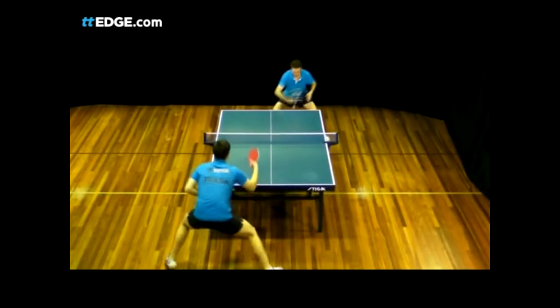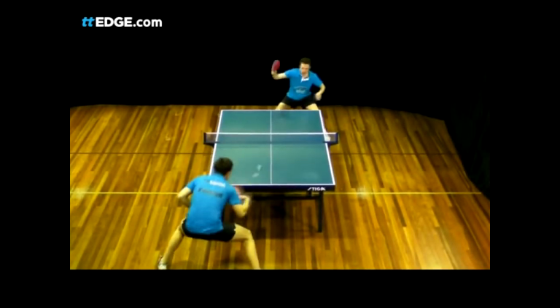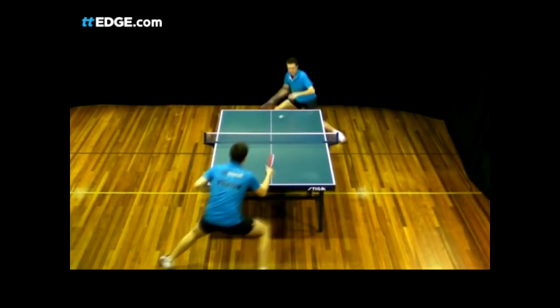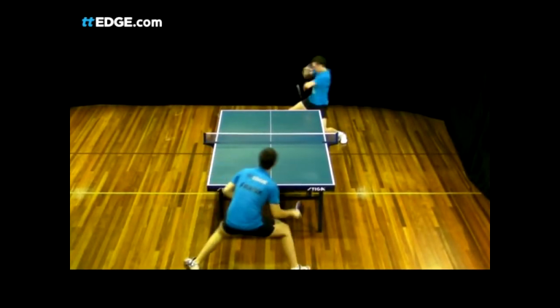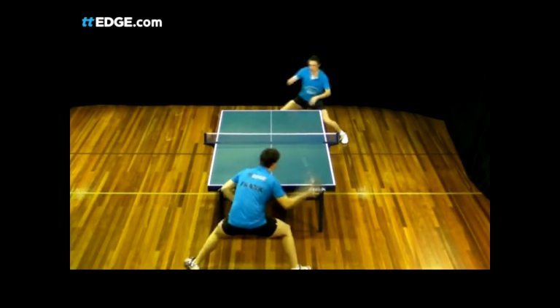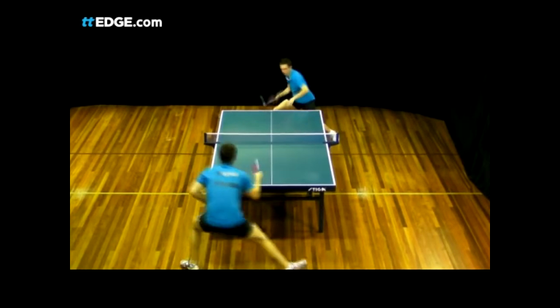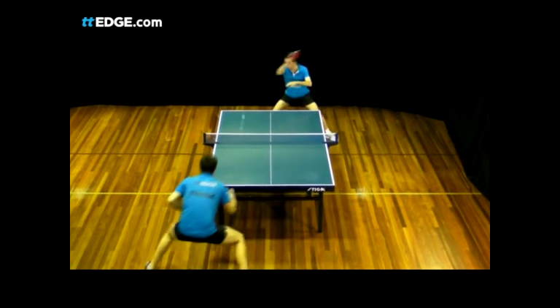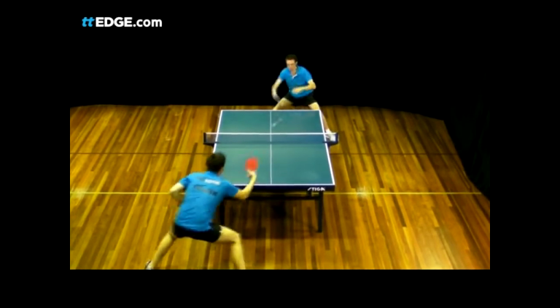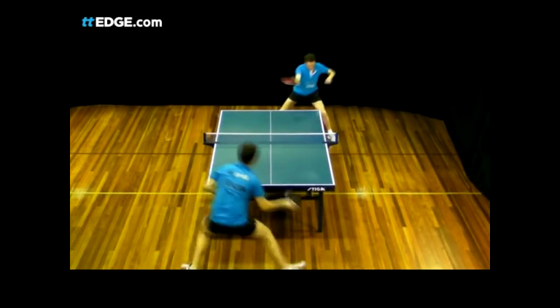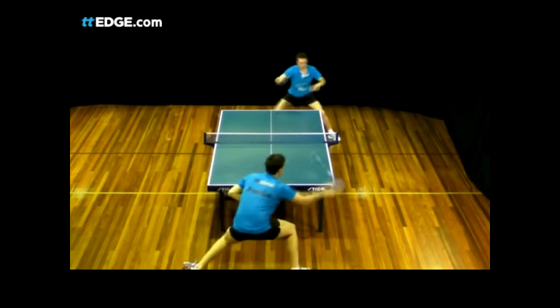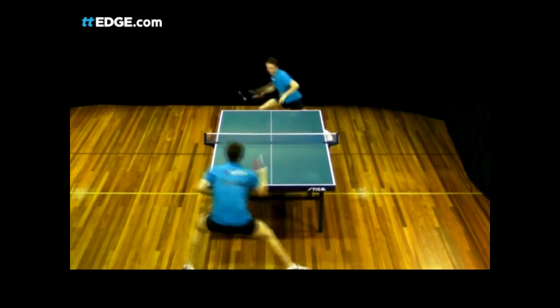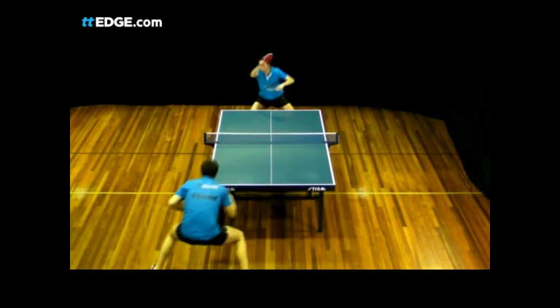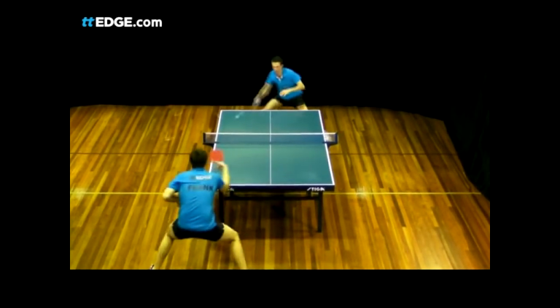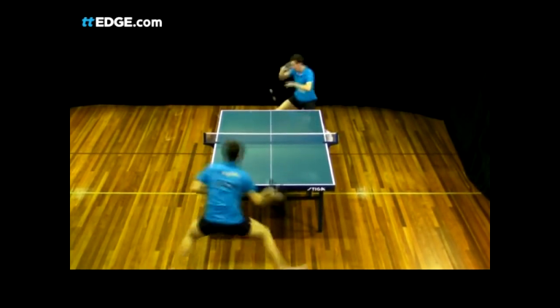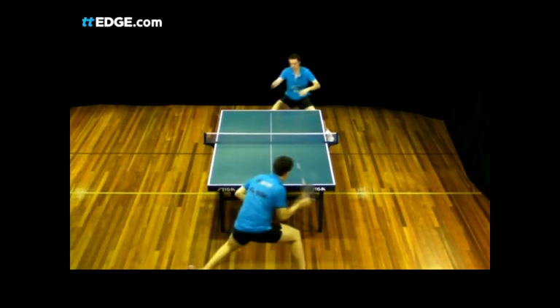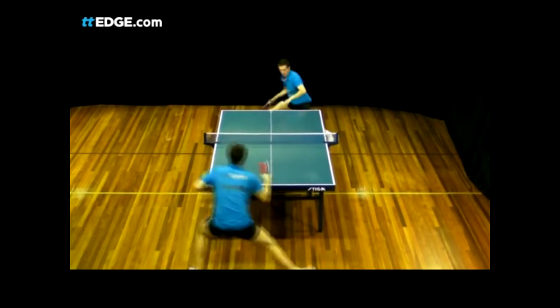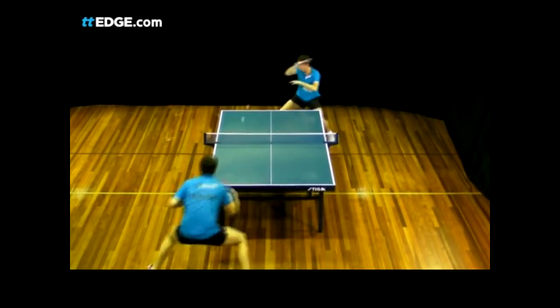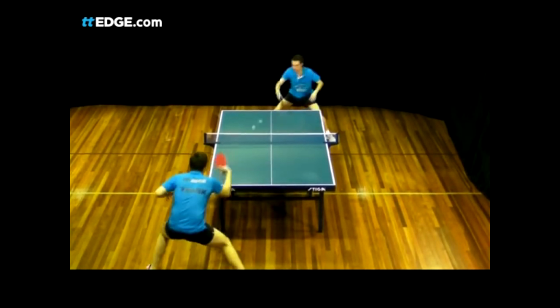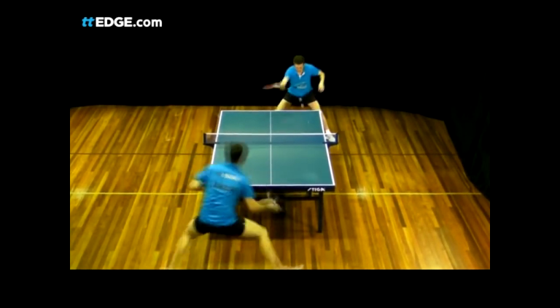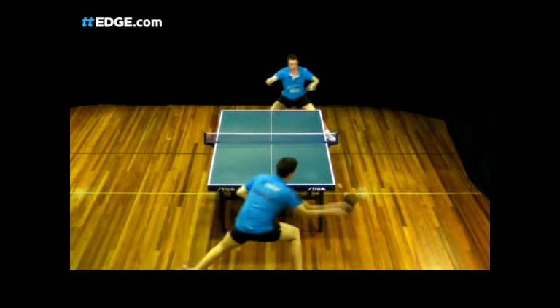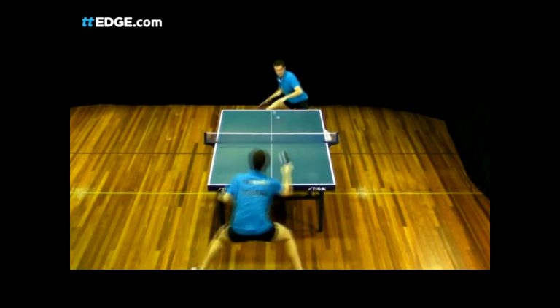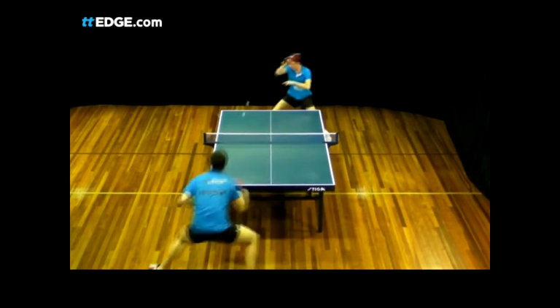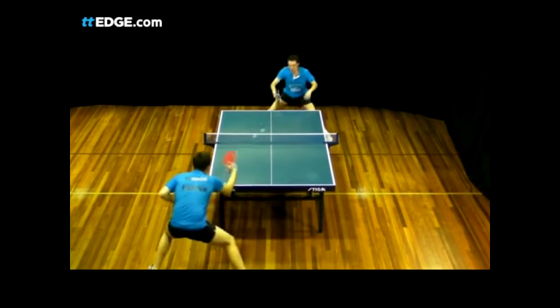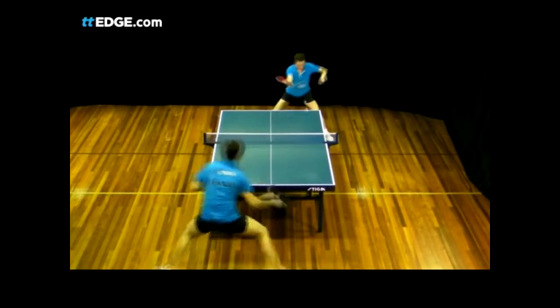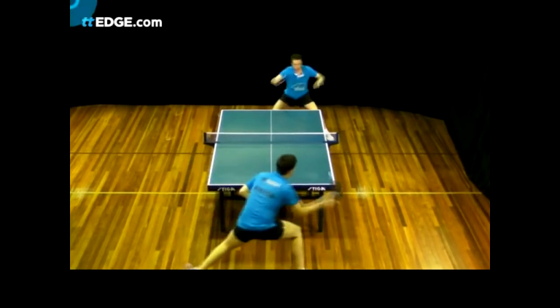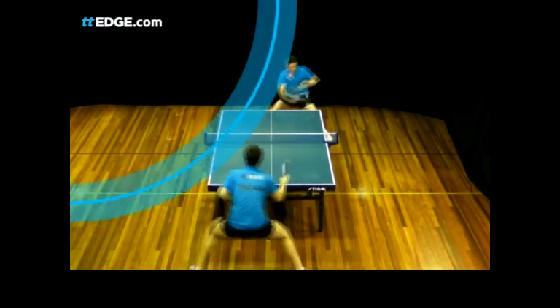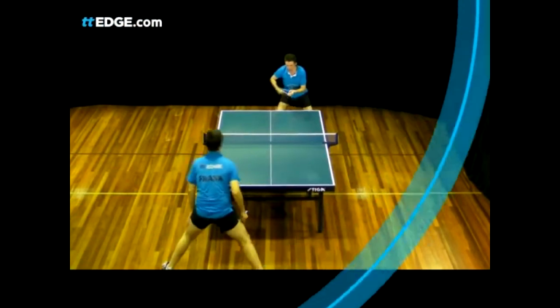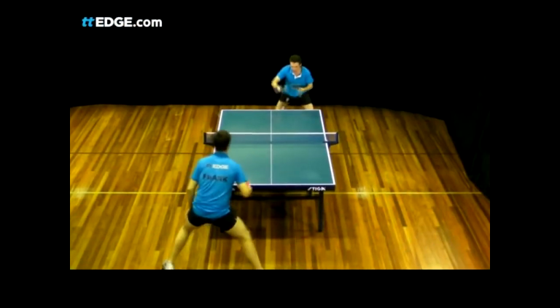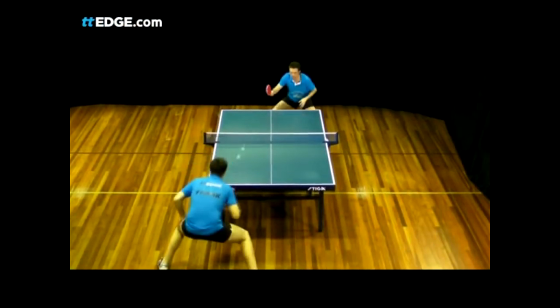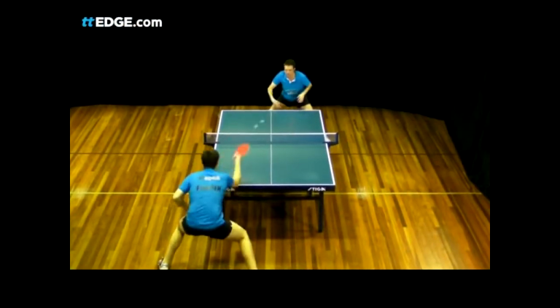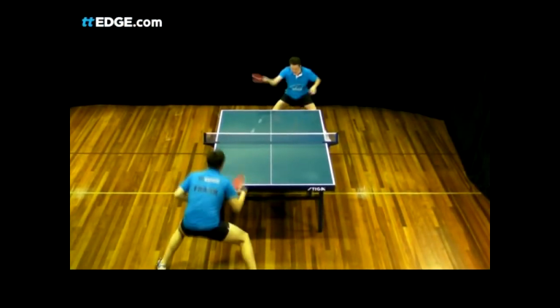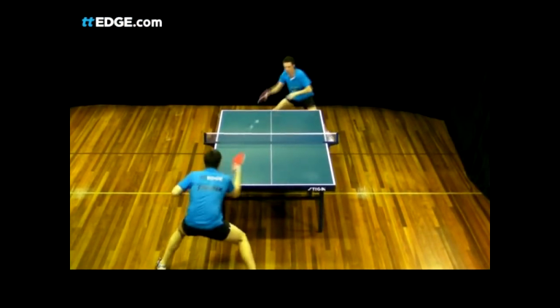Here I'm hitting the ball near the corners of the table. Robert is having to make some small movements with his feet to get to the ball, but you can see that he is still balanced and well inside his hitting zone.